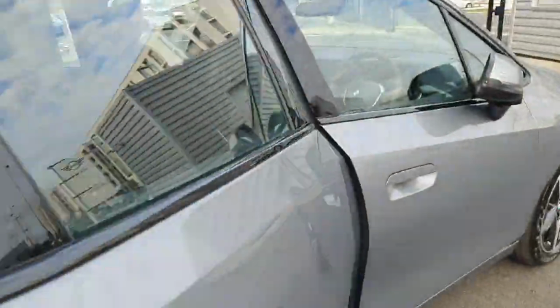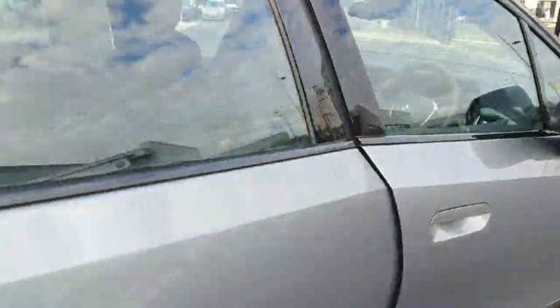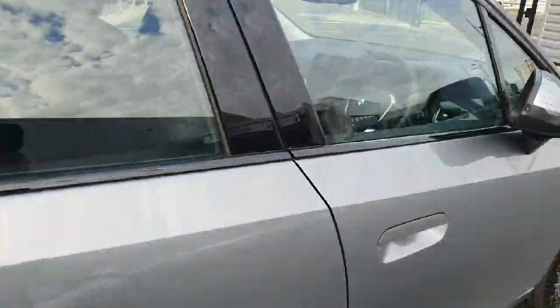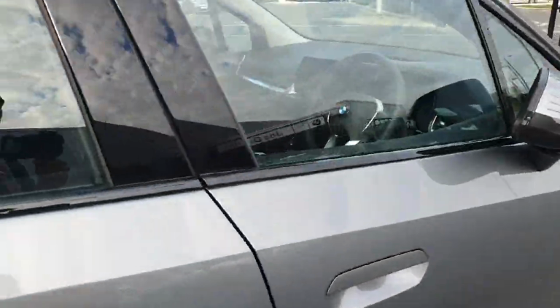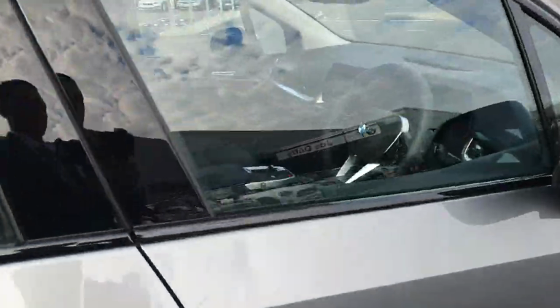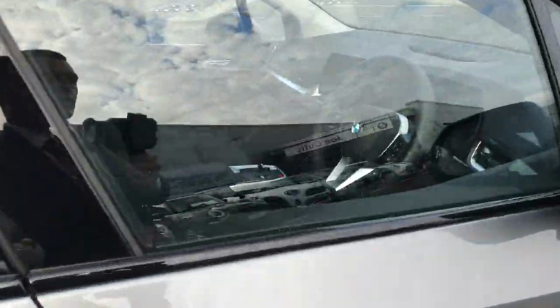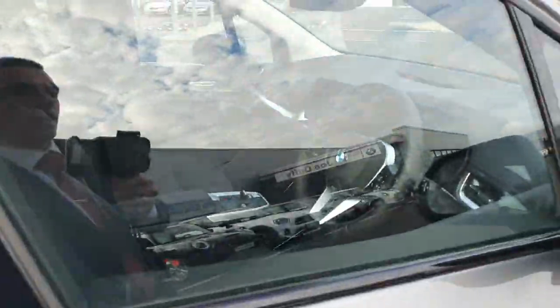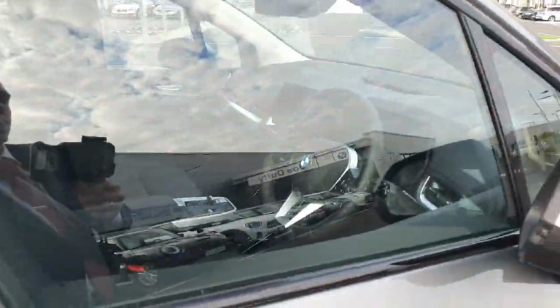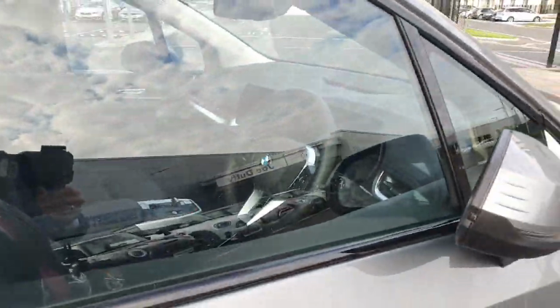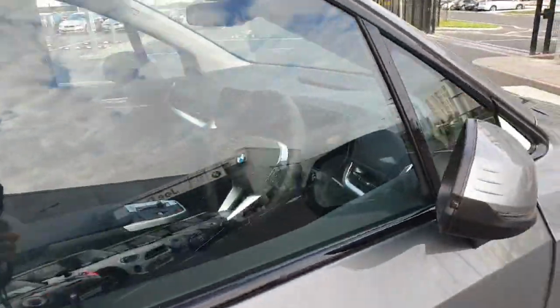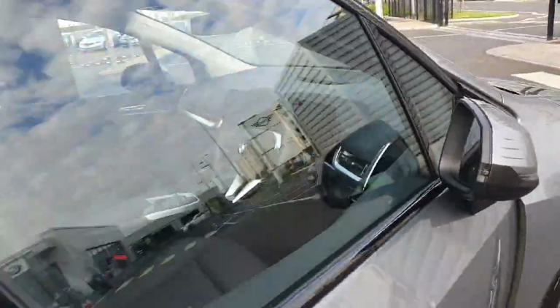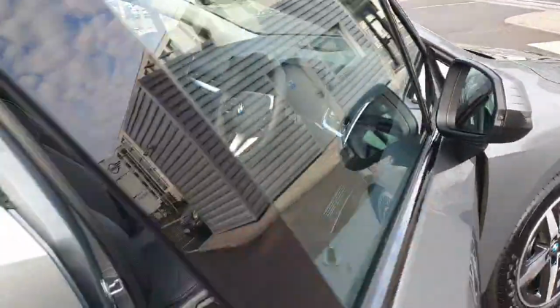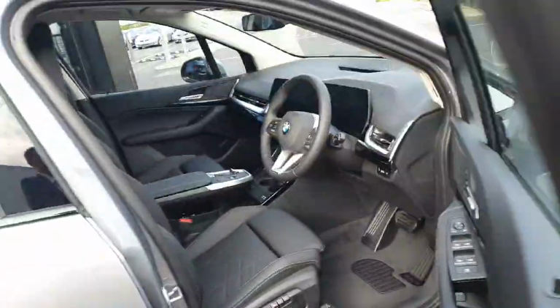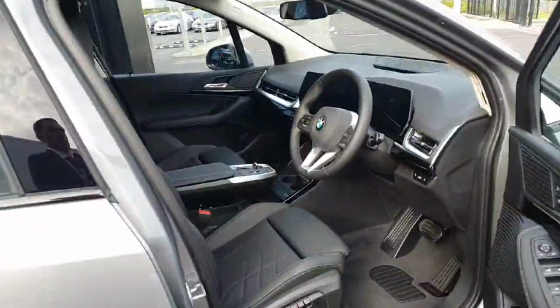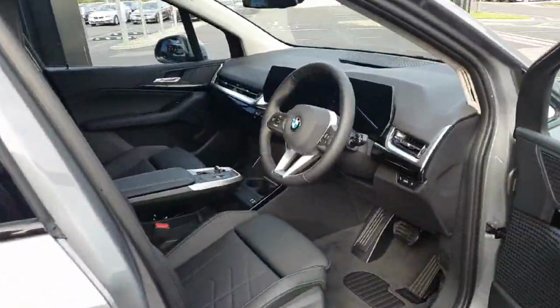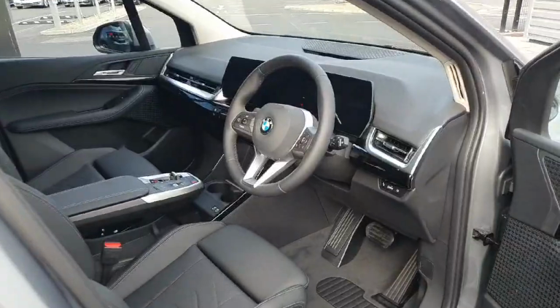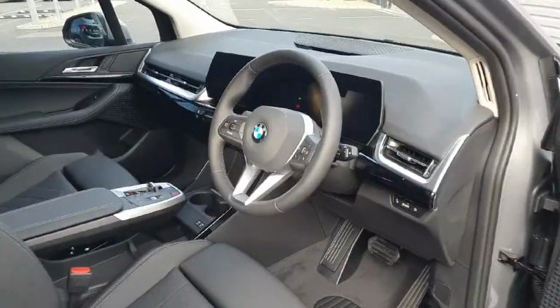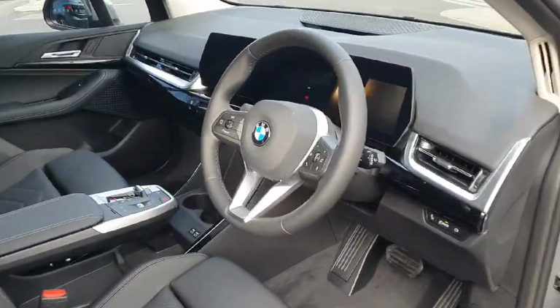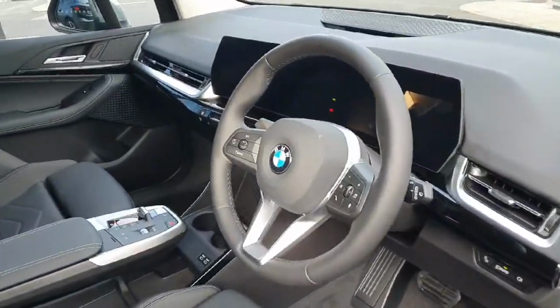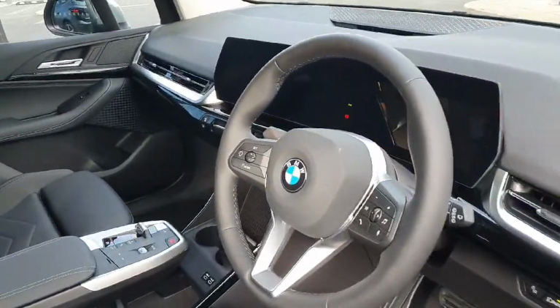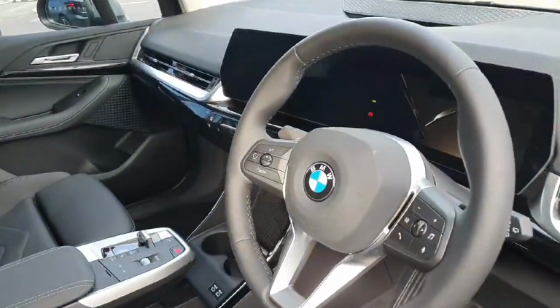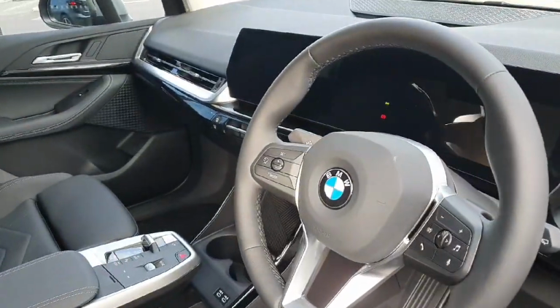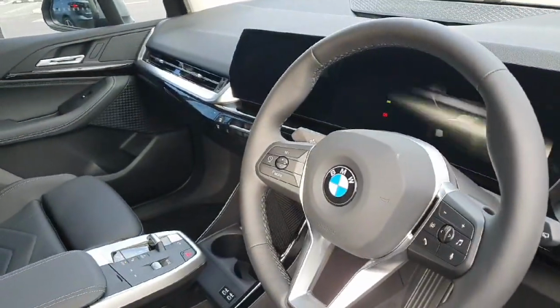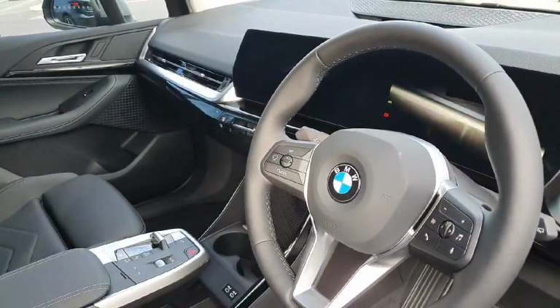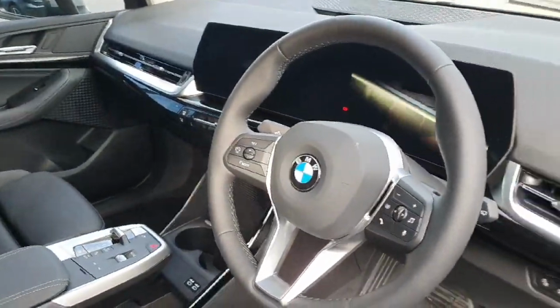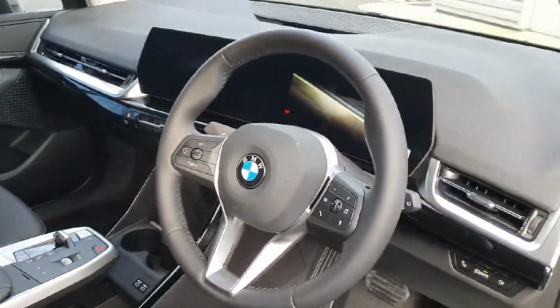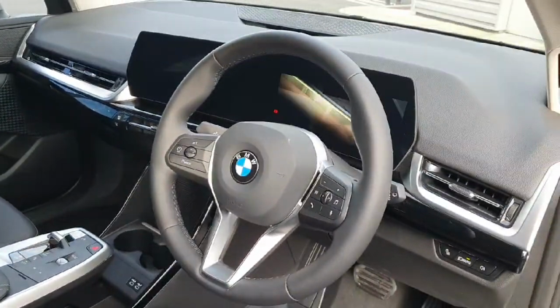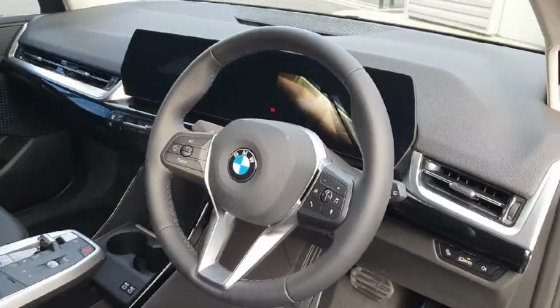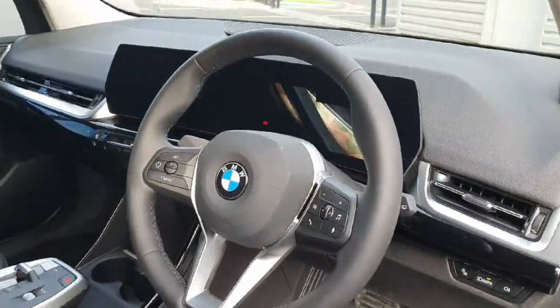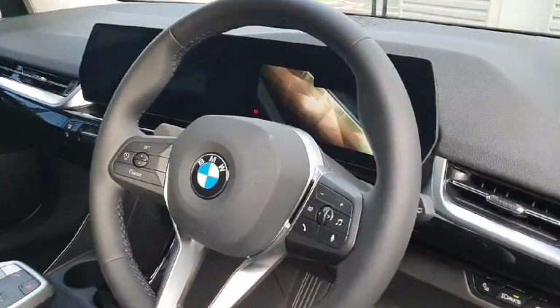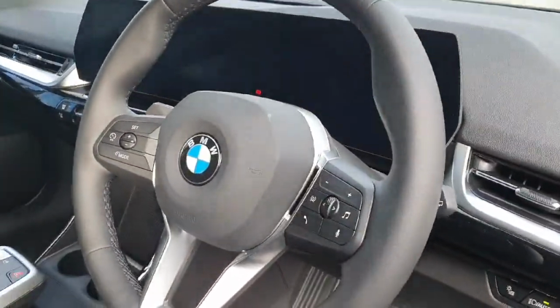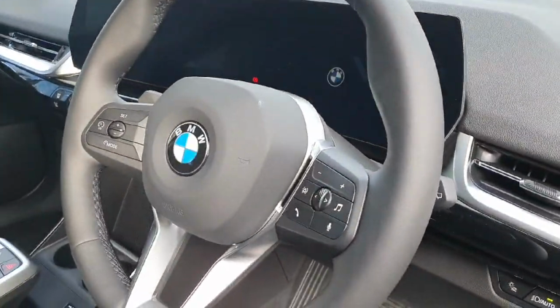As we go into the front of the car we have this stunning black leather multifunctional steering wheel with the cruise control settings on the left and the media controls on the right.